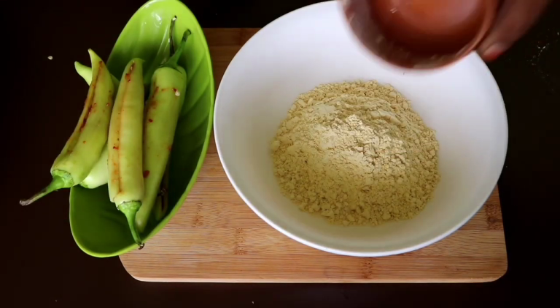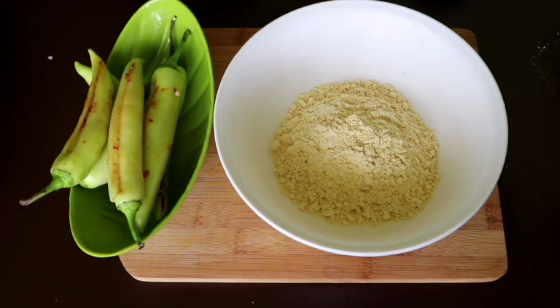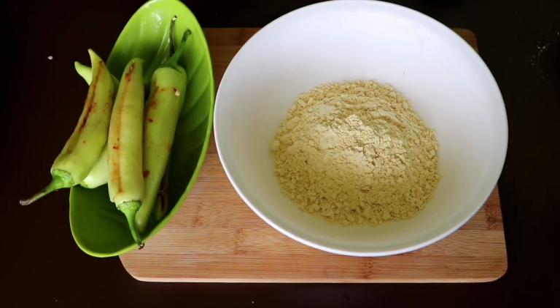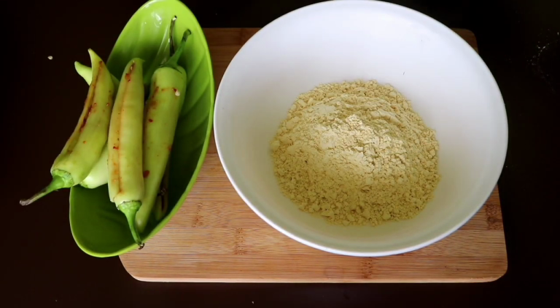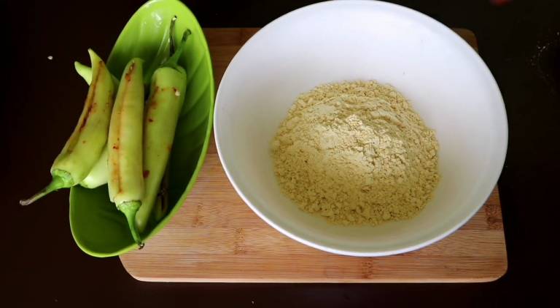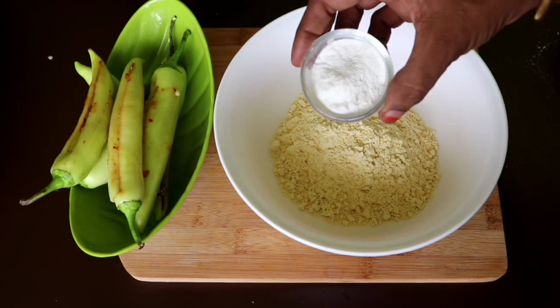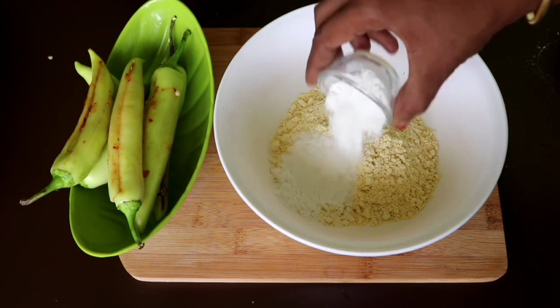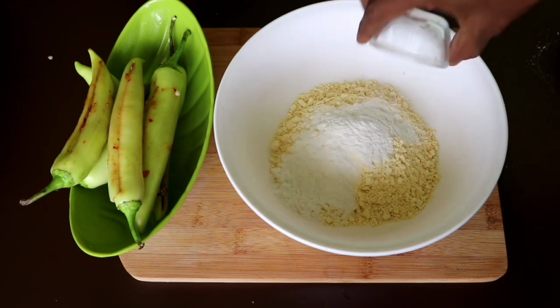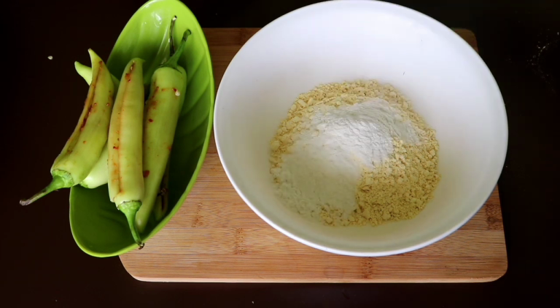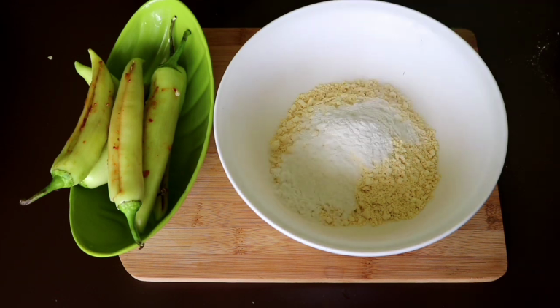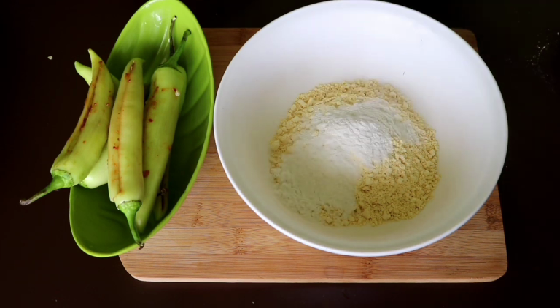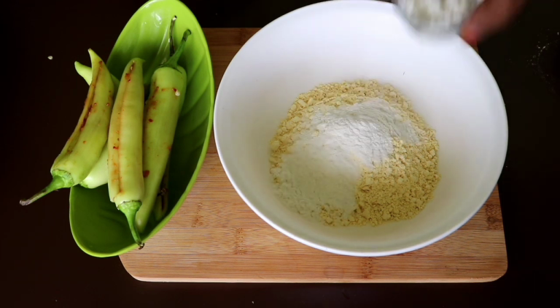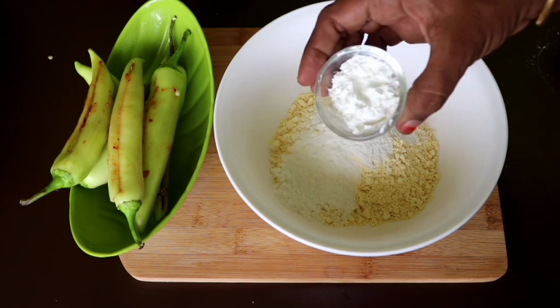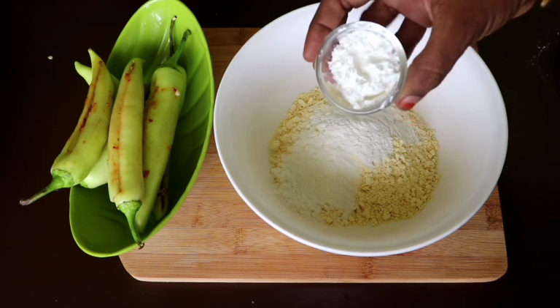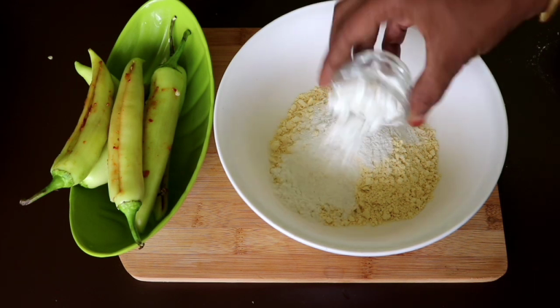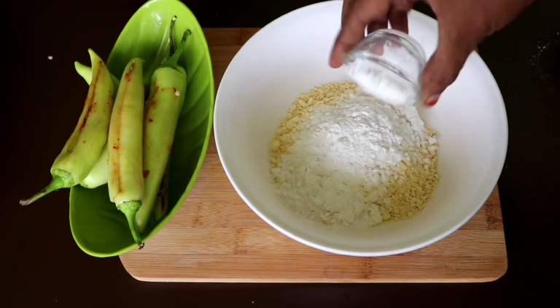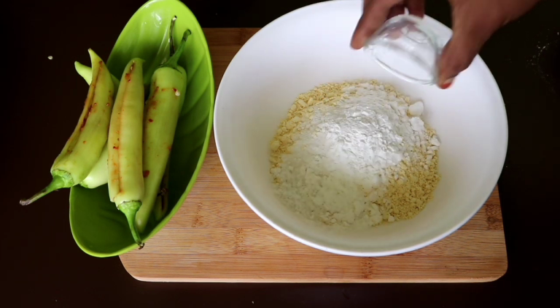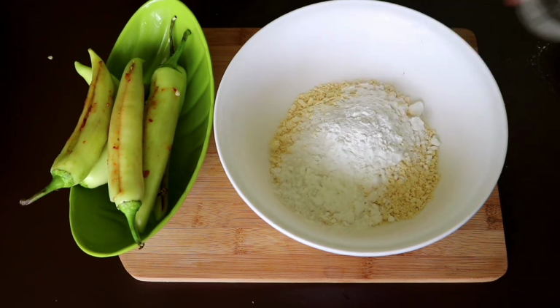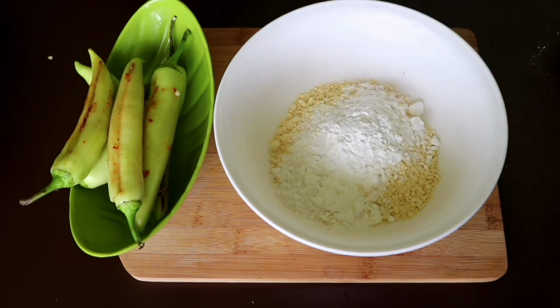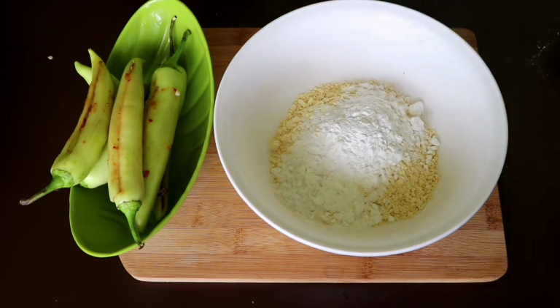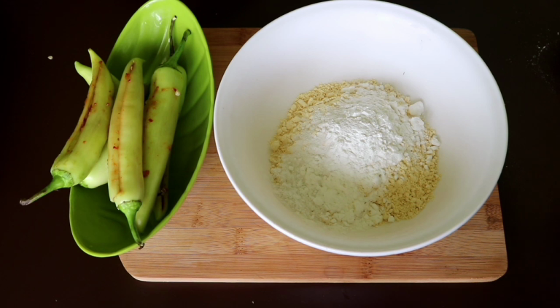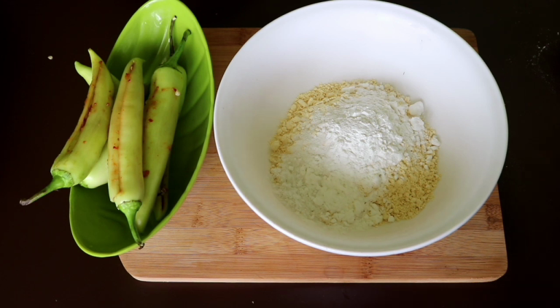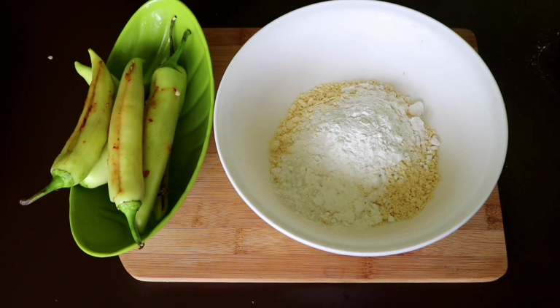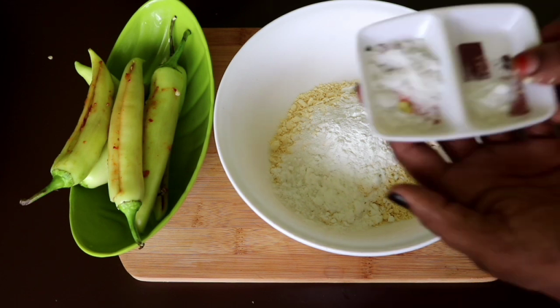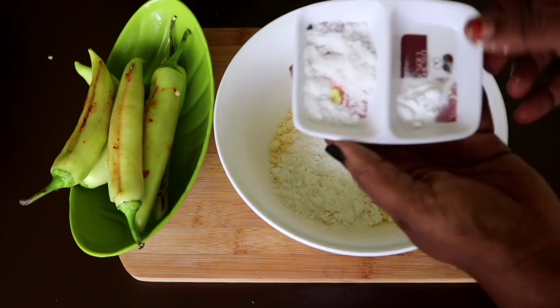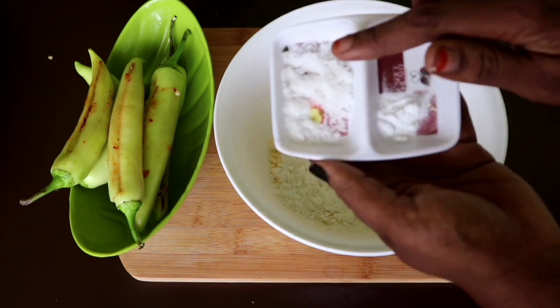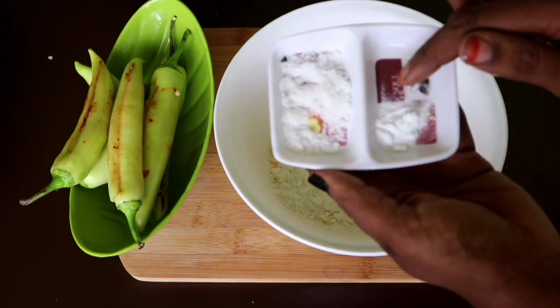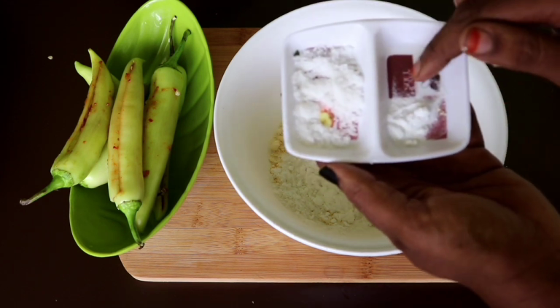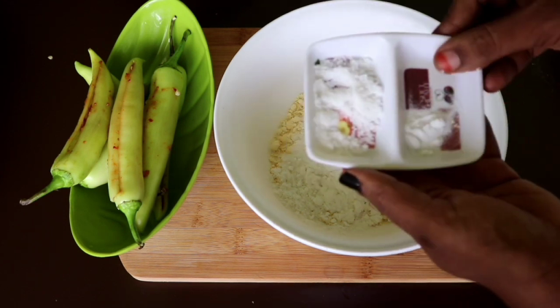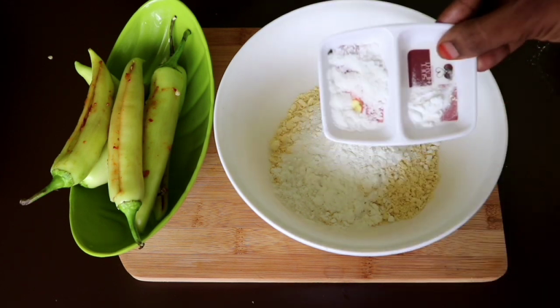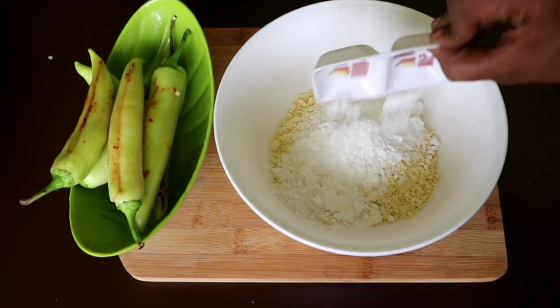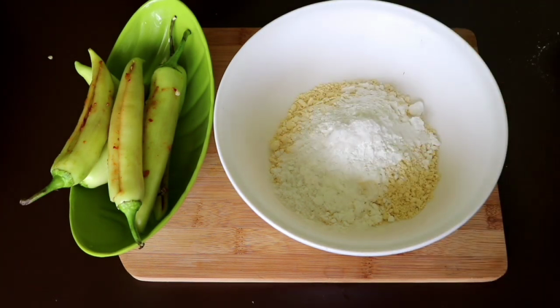1 cup of bread, 3 tbsp of corn flour, 1 tbsp of corn flour, 1 tbsp of corn flour, 1 pinch of baking soda.